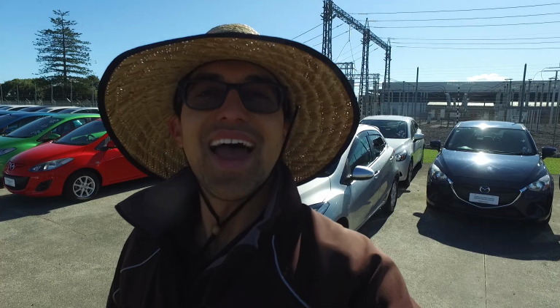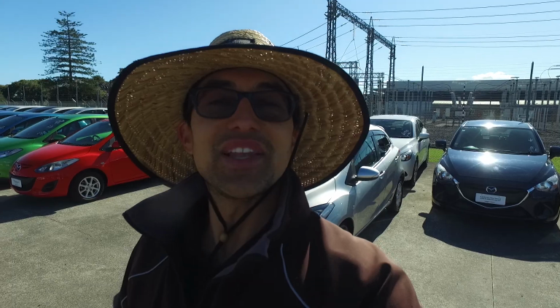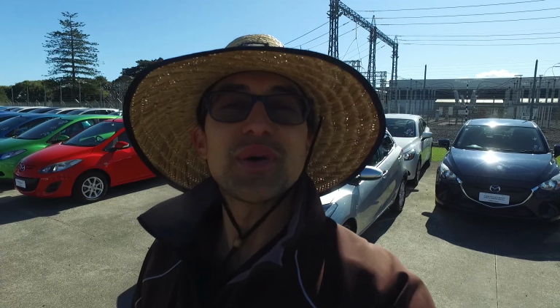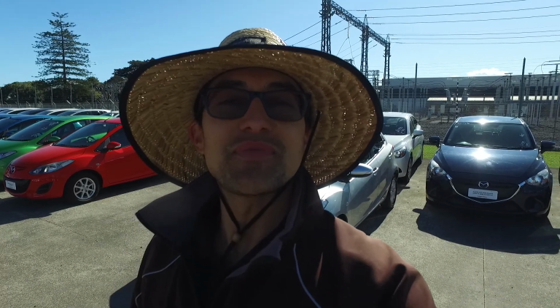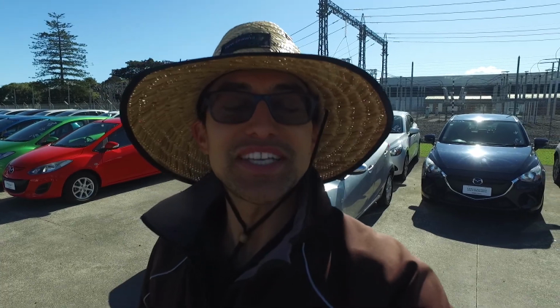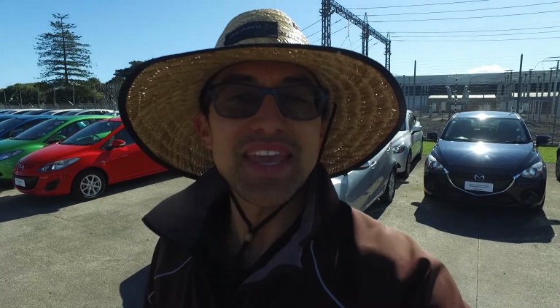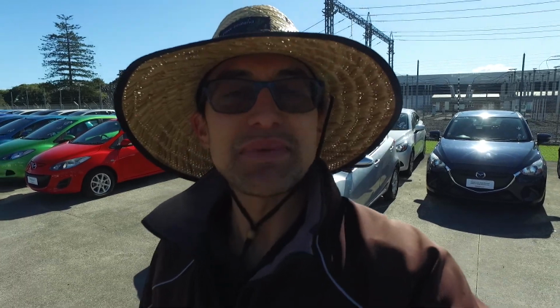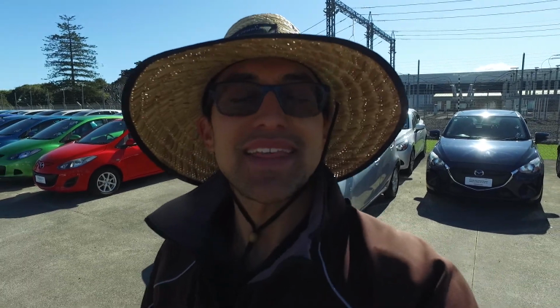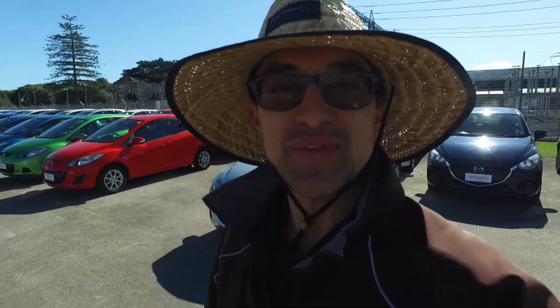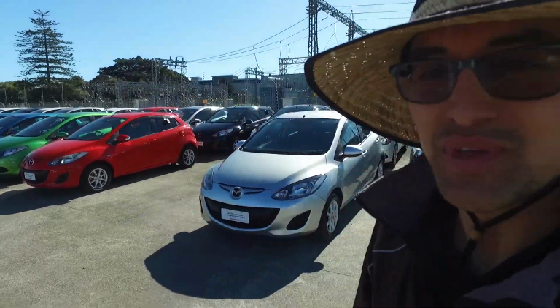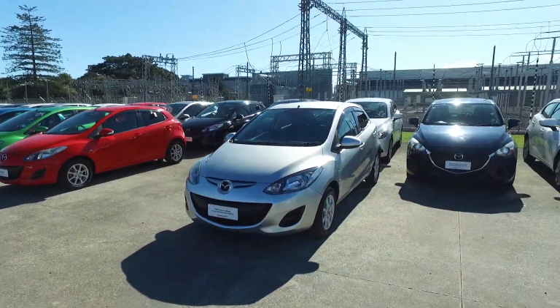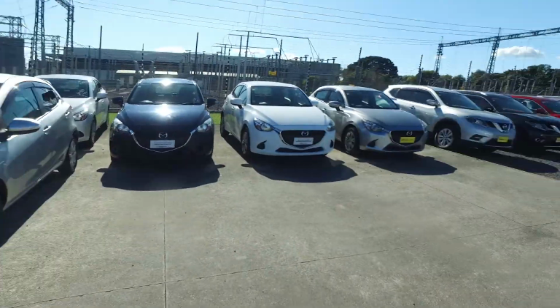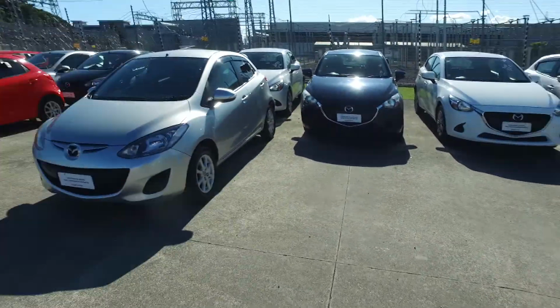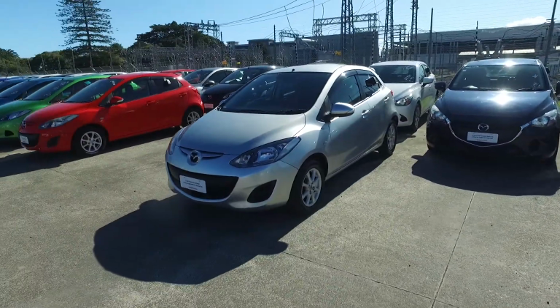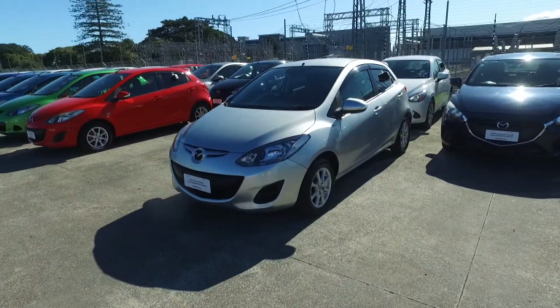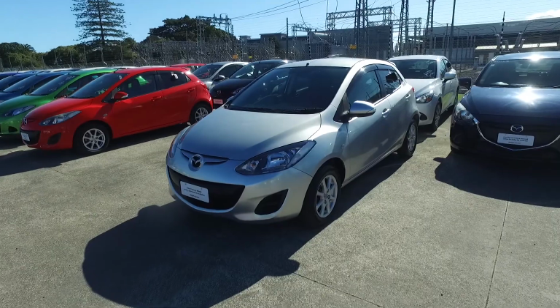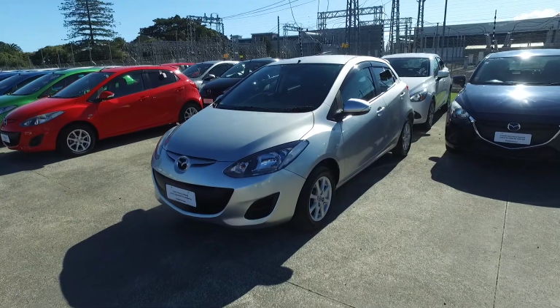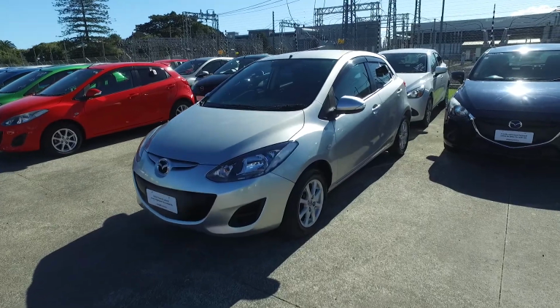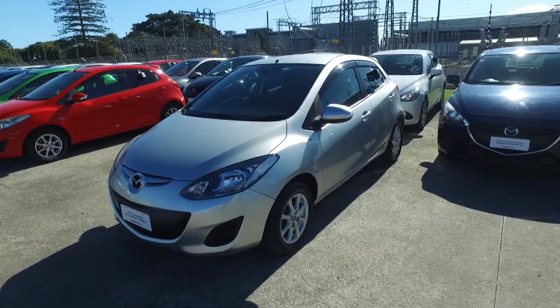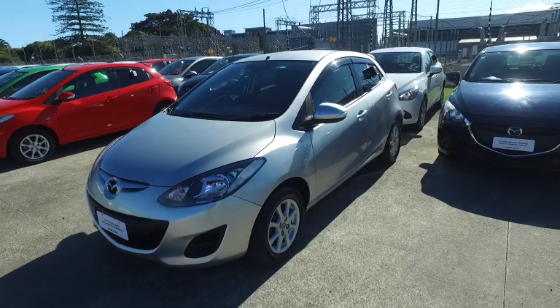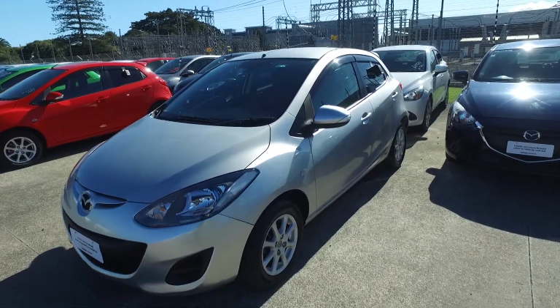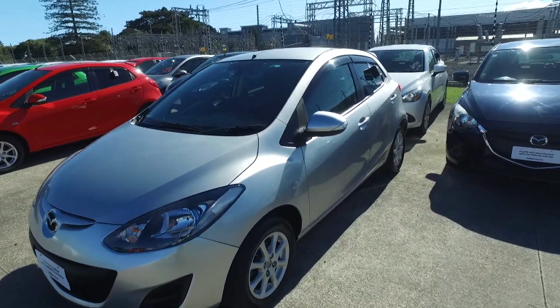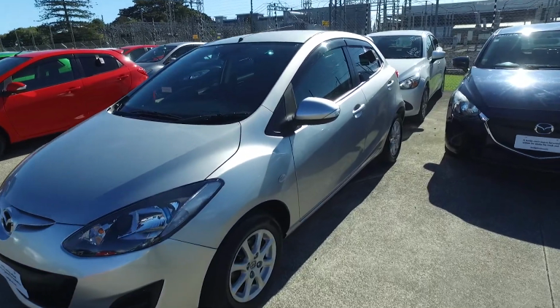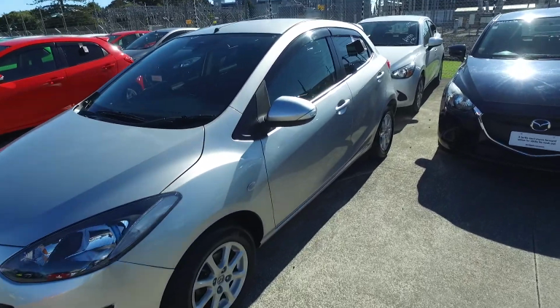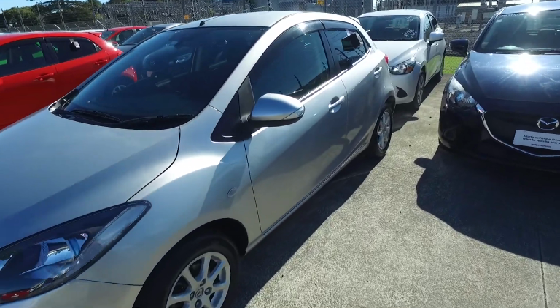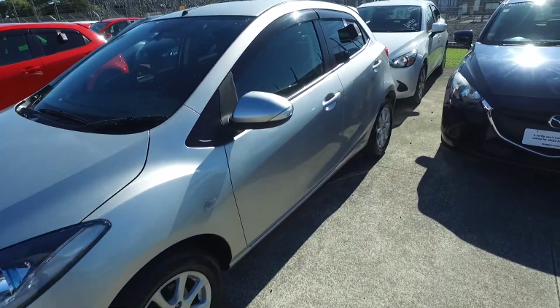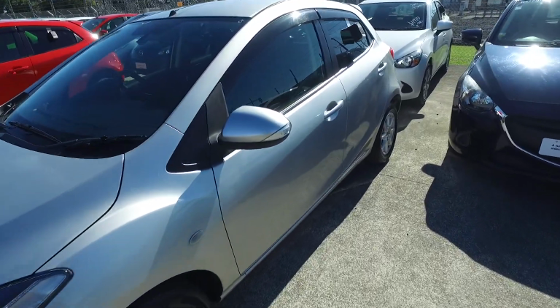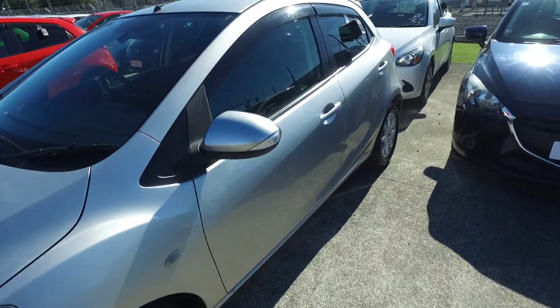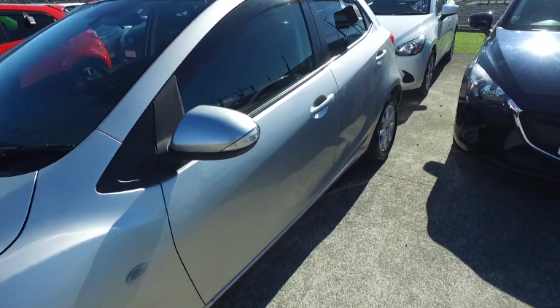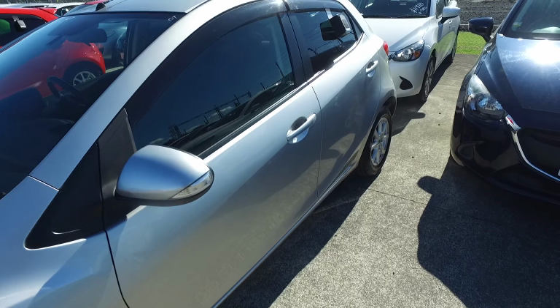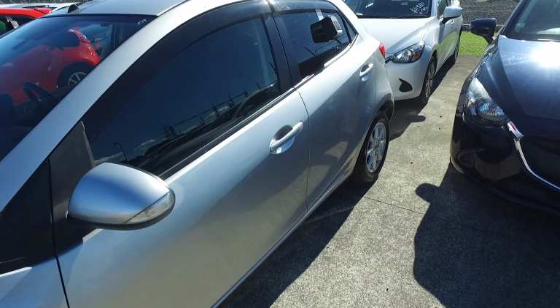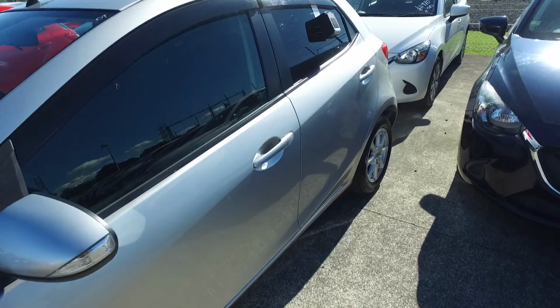Hey there, Laura and Tommy here from Budget and Kilbane Cars in Manica. Thank you for your email inquiry. In regards to our Mazda Demo that we have here for you with brand new tyres on all four corners, with Skyactiv and i-Stop technology.